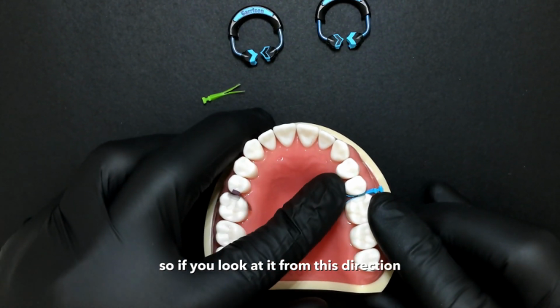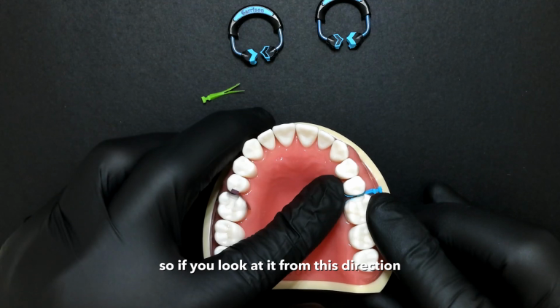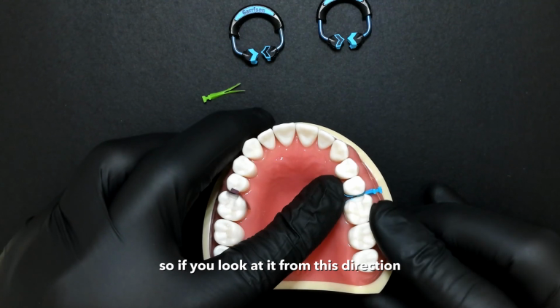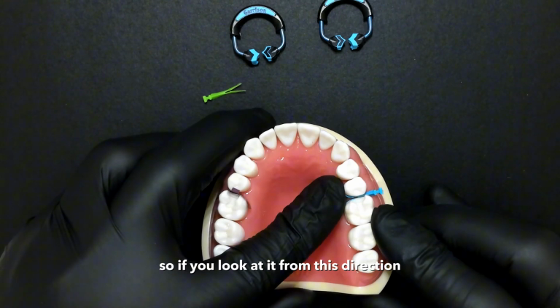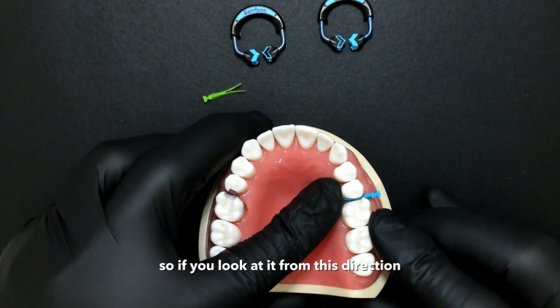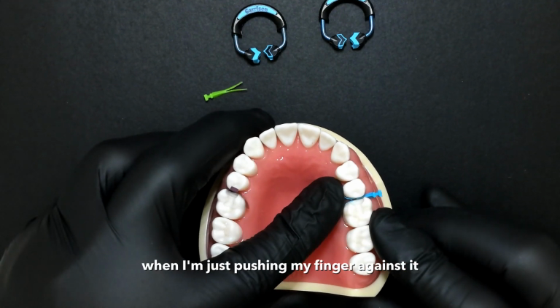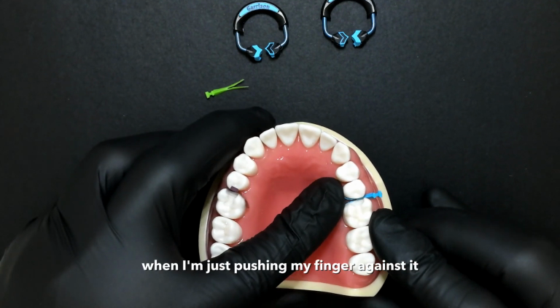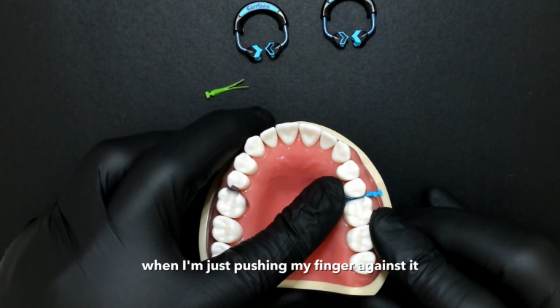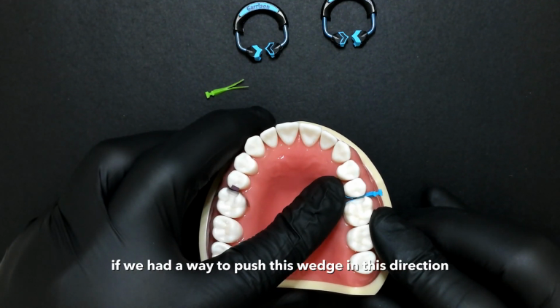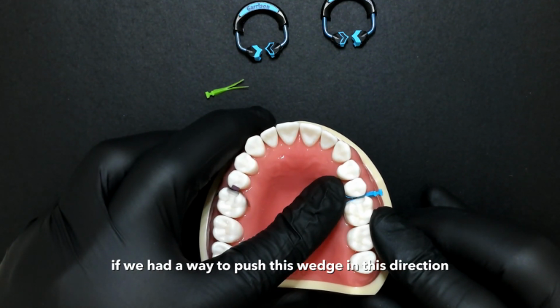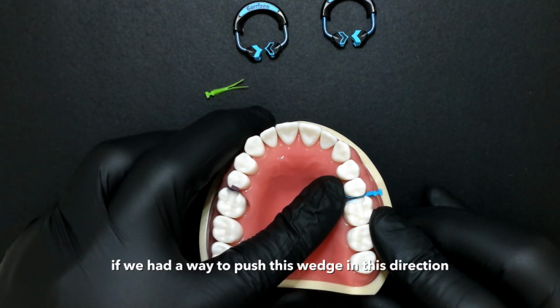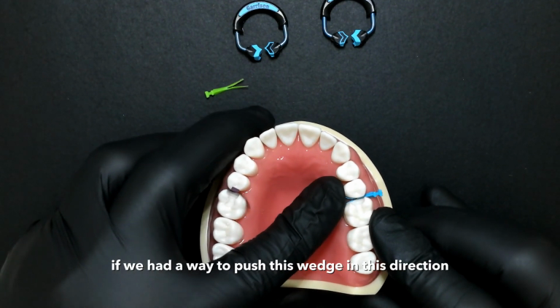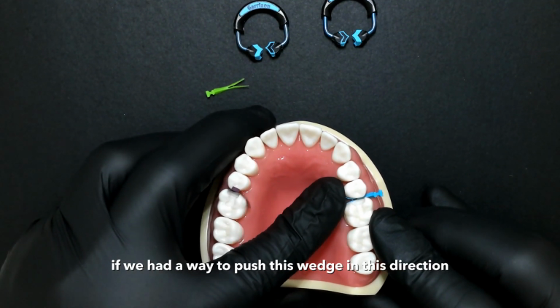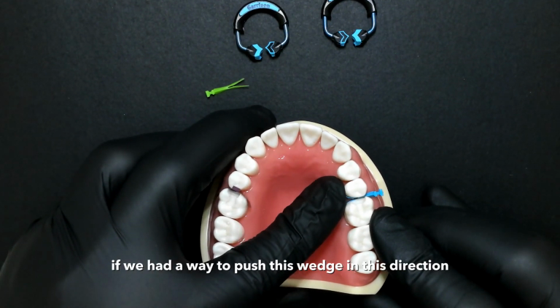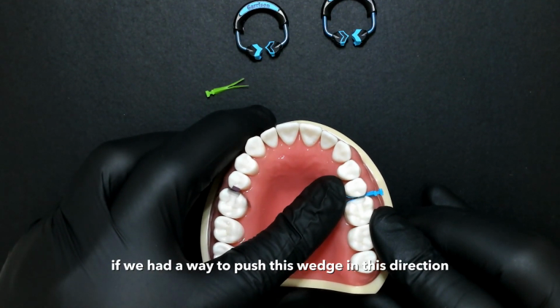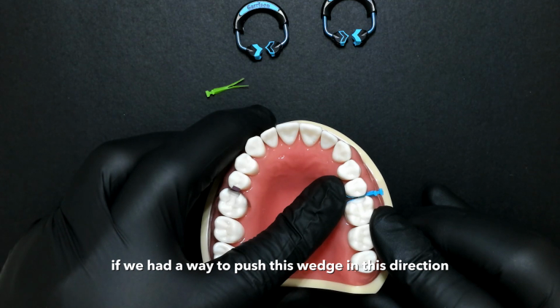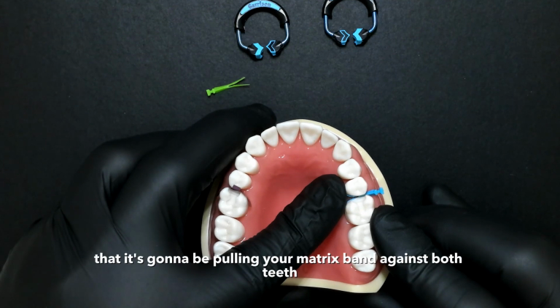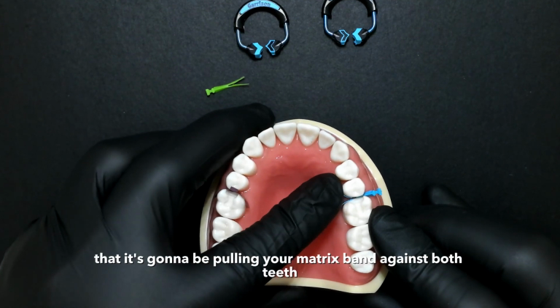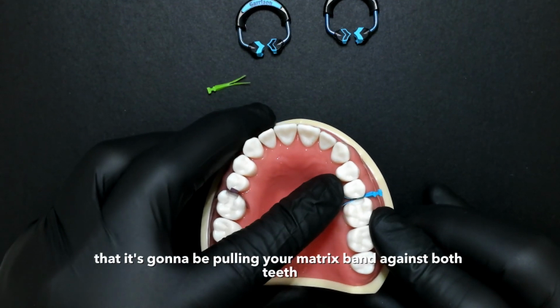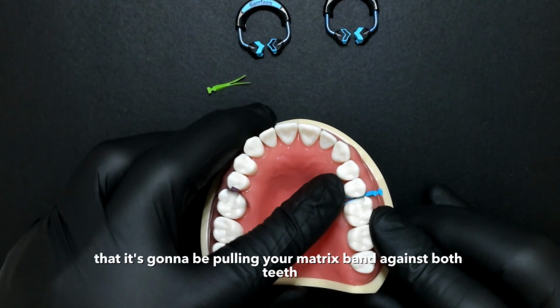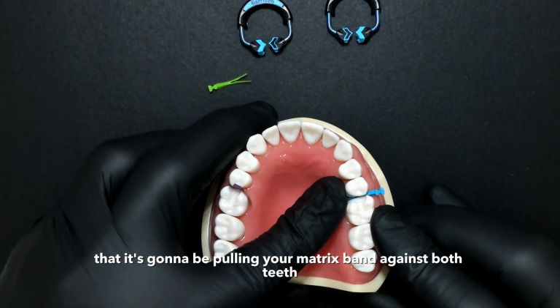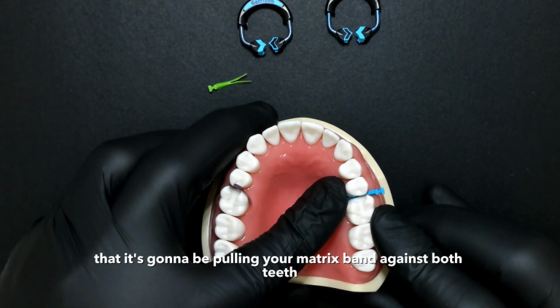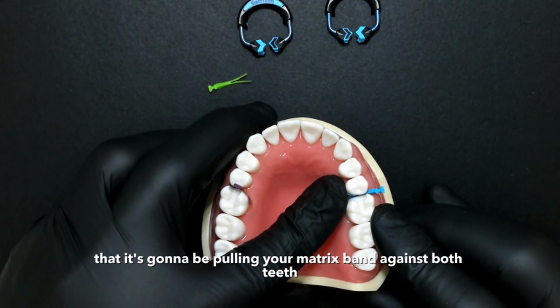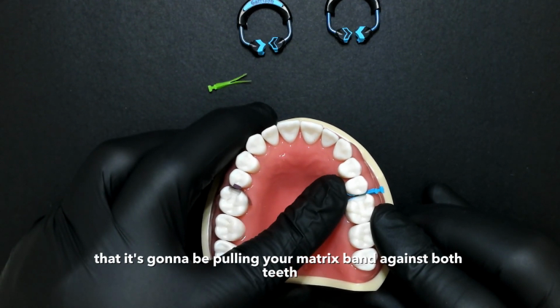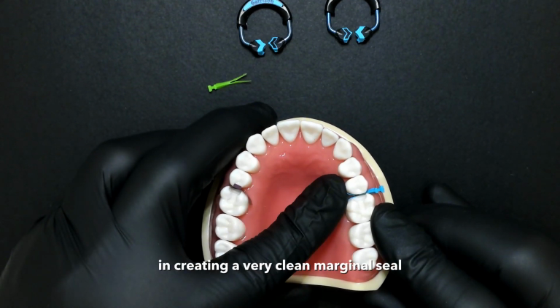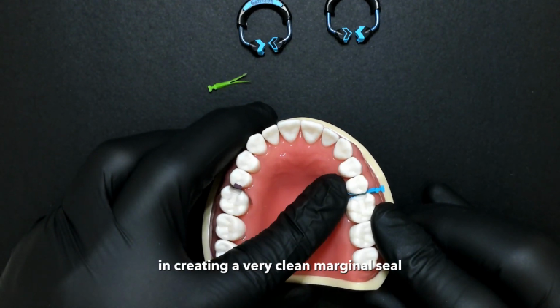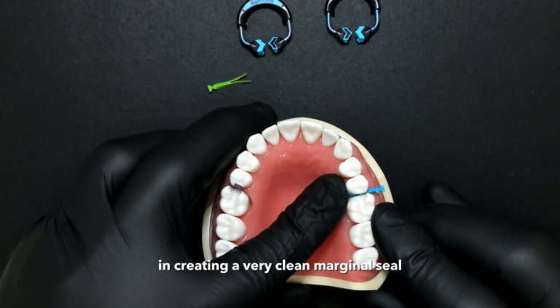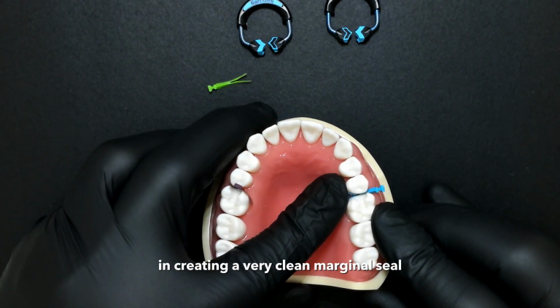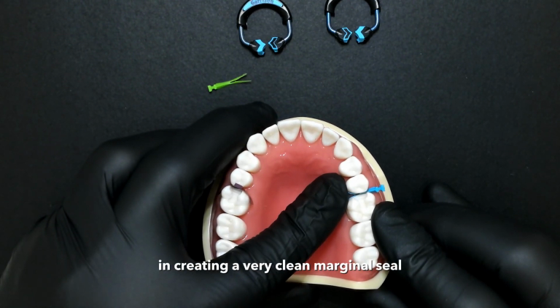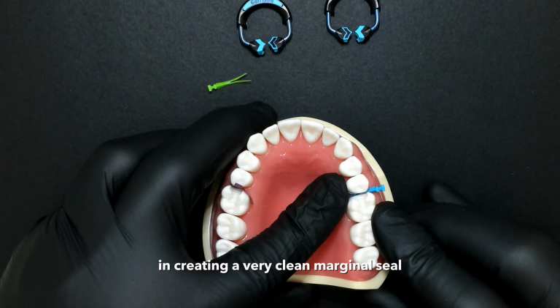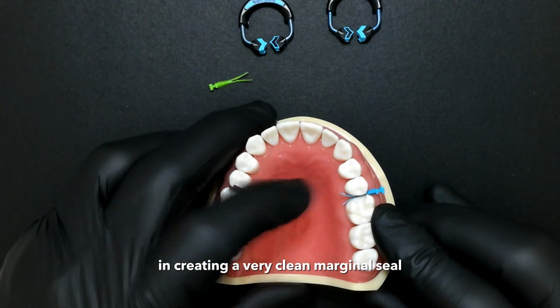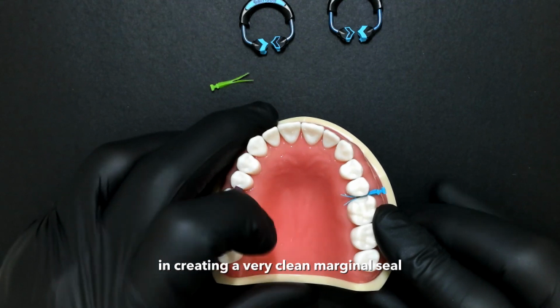So if you look at it from this direction, when I'm just pushing my finger against it — if we had a way to push this wedge in this direction — it's going to be pulling your matrix band against both teeth and creating a very clean marginal seal.